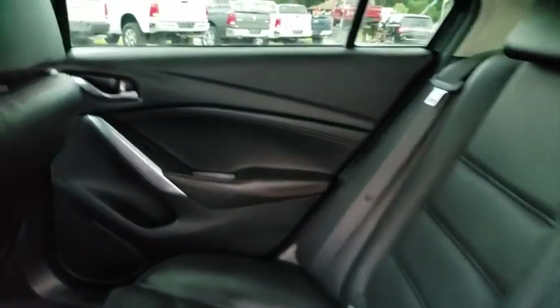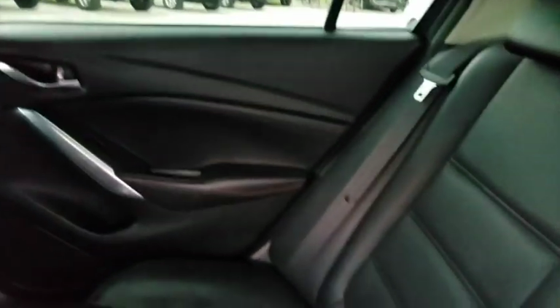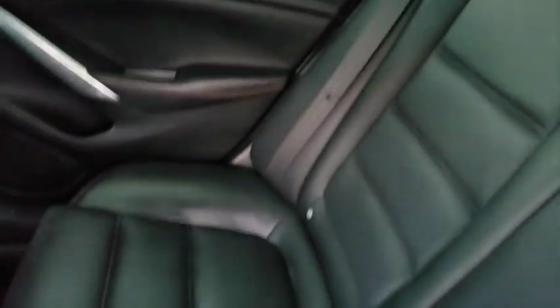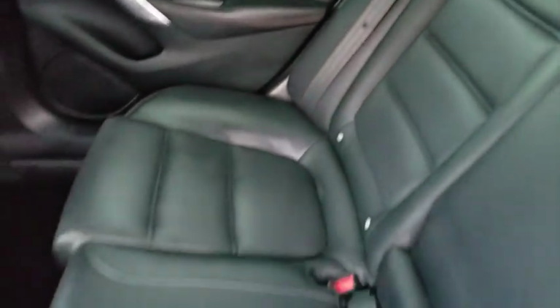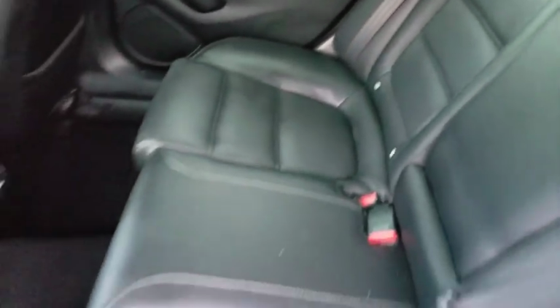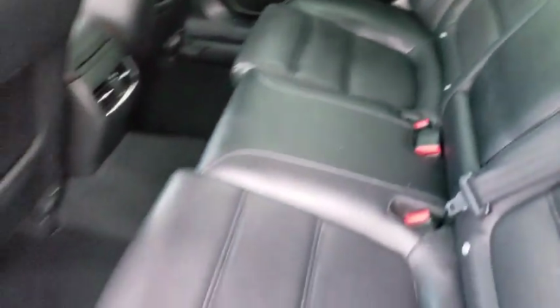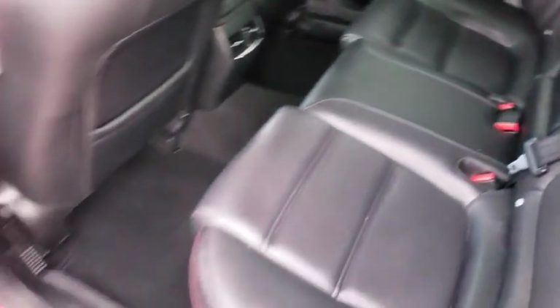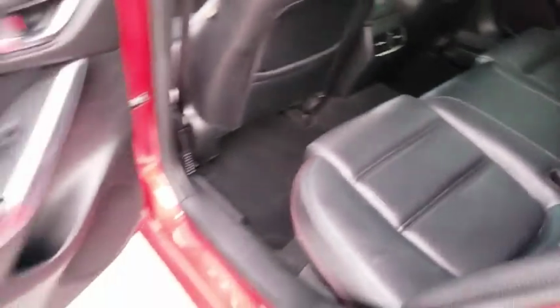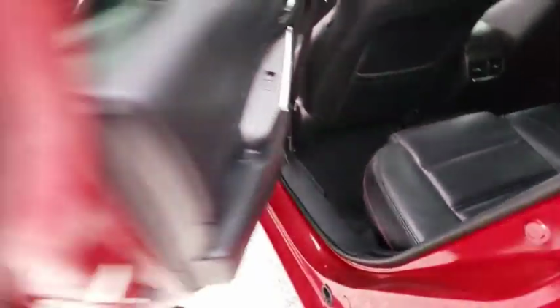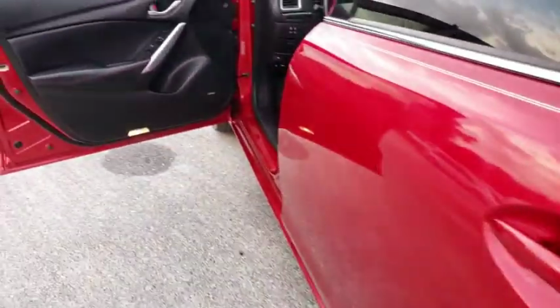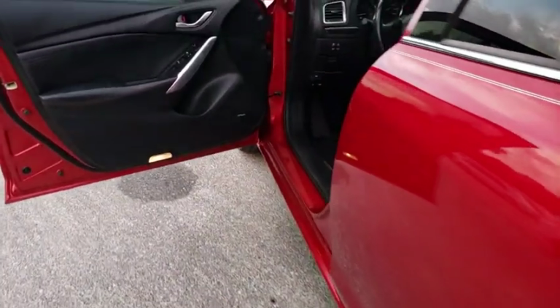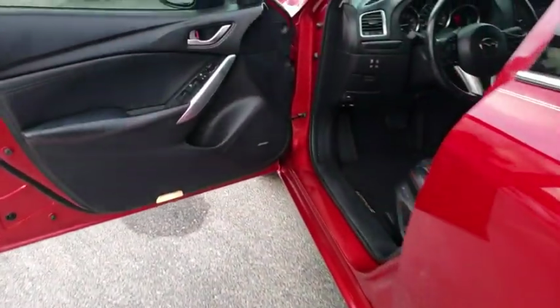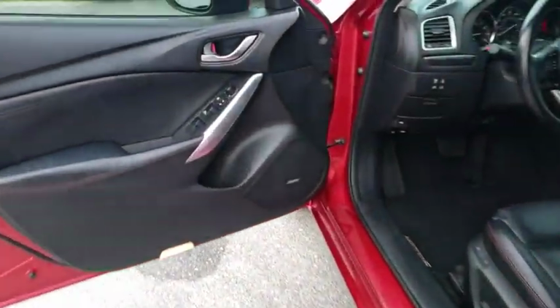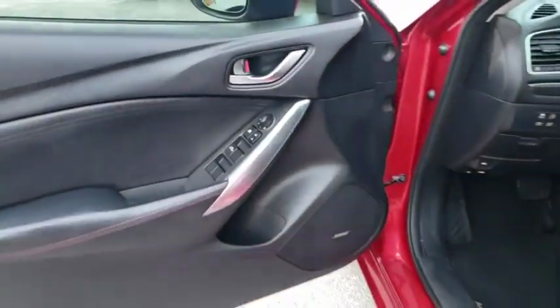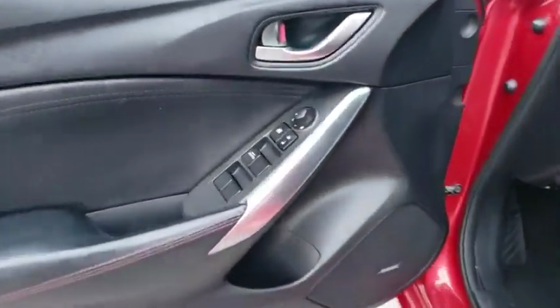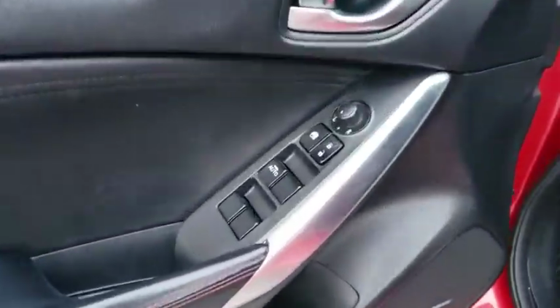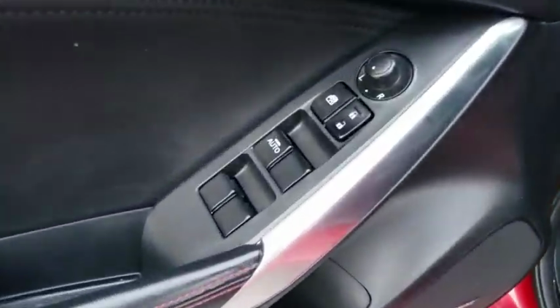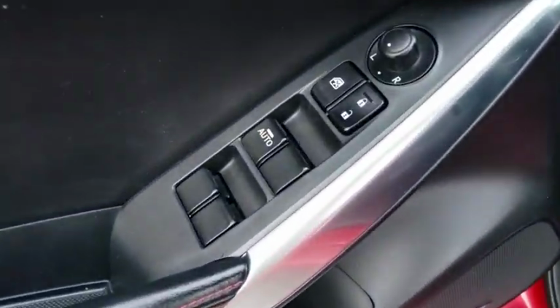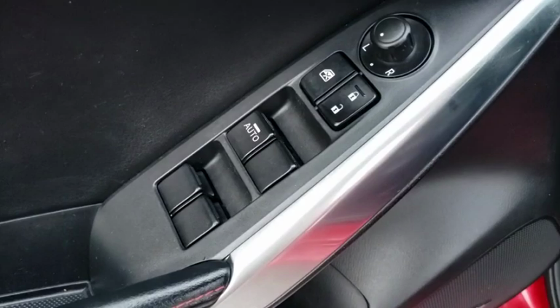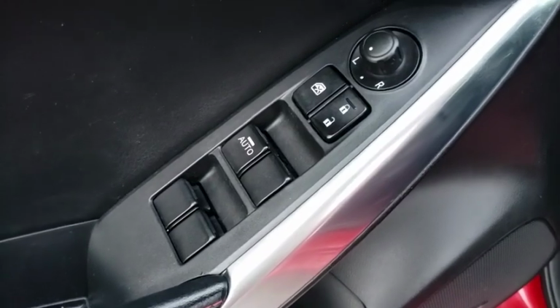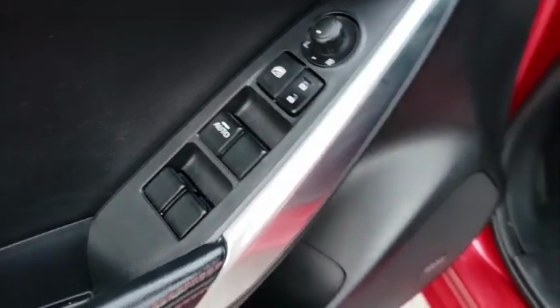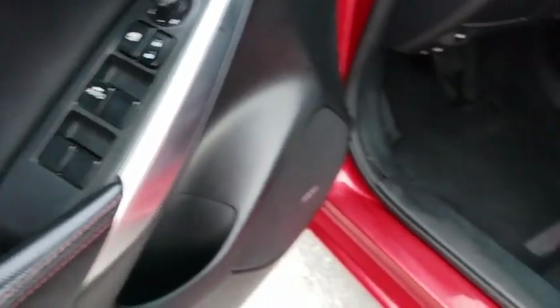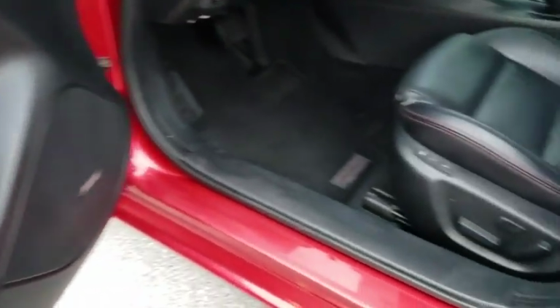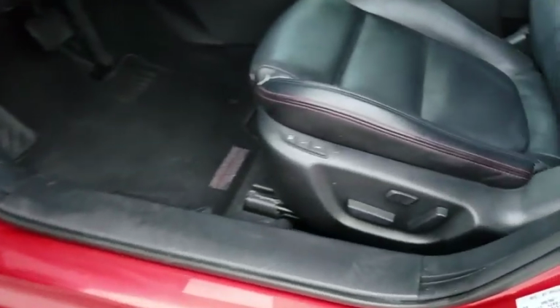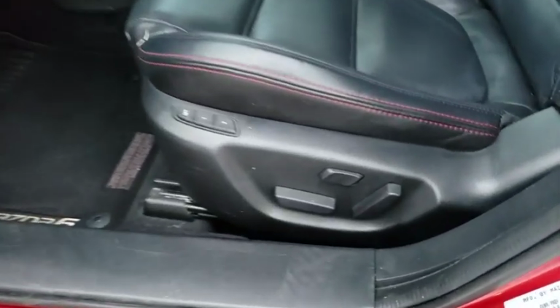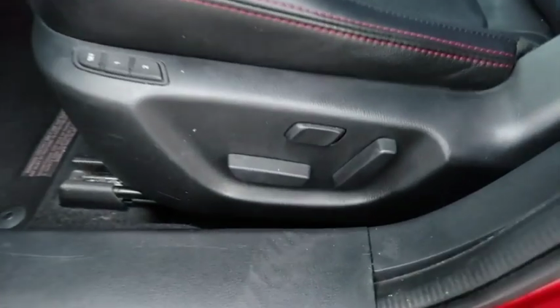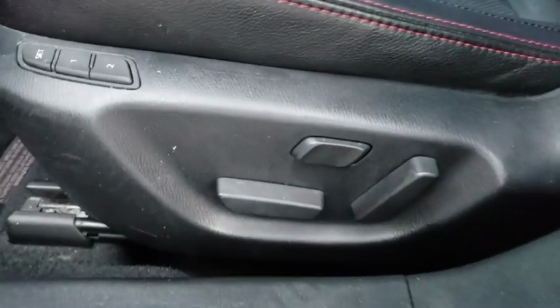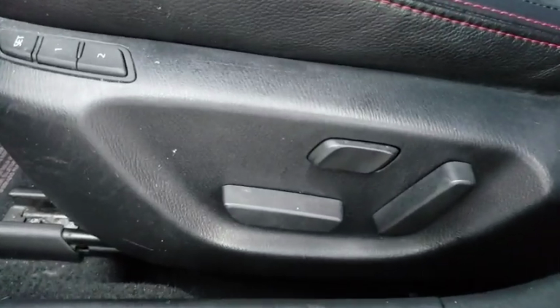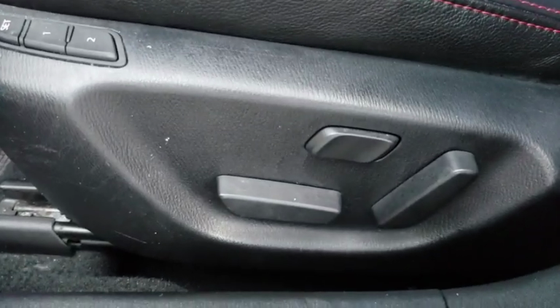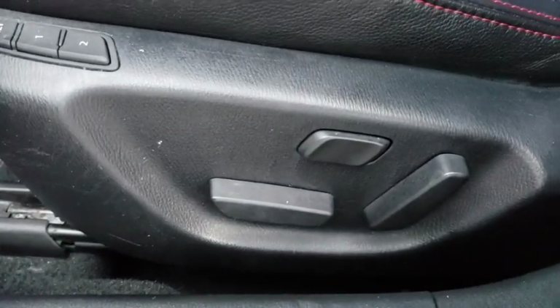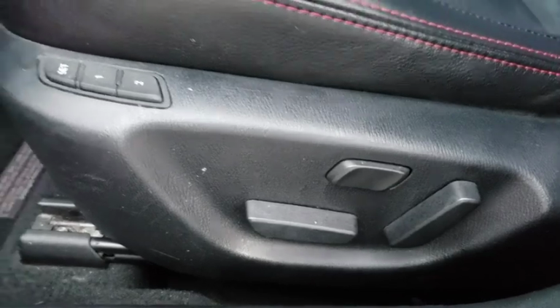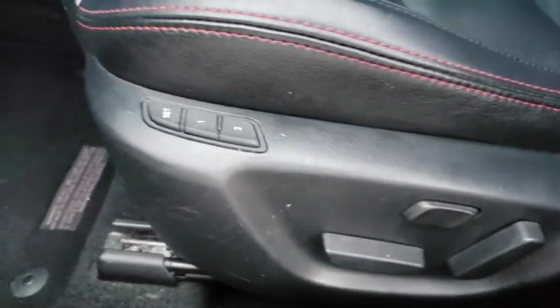Backup camera, keyless entry, power passenger seat, steering wheel audio controls, traction control, stability control, navigation system, anti-lock braking system, Bluetooth, leather-wrapped steering wheel, power steering, adjustable steering wheel.